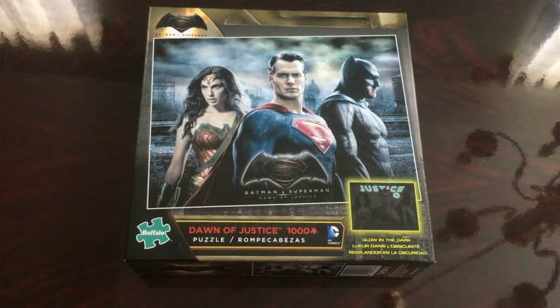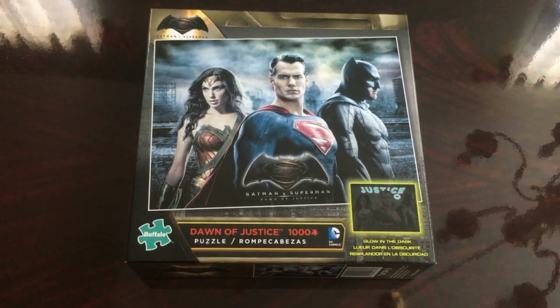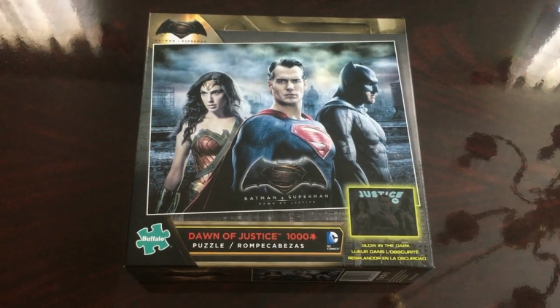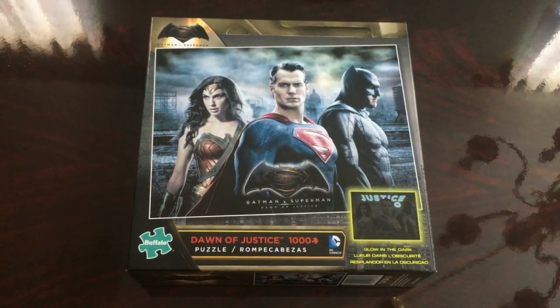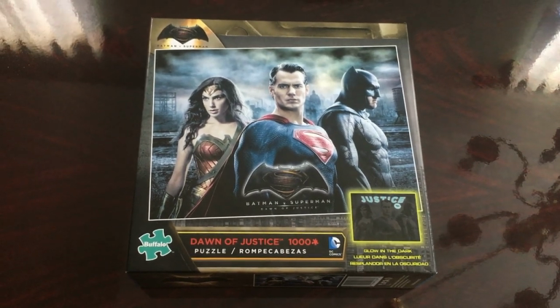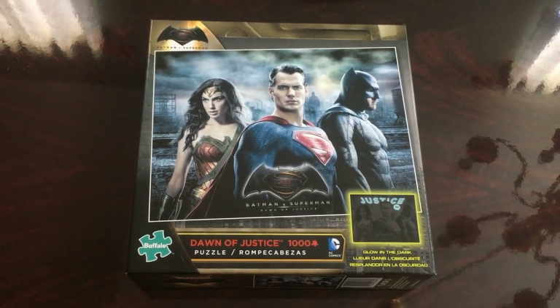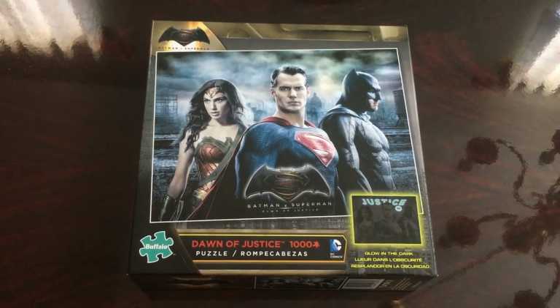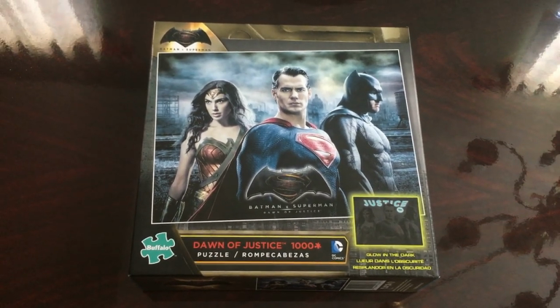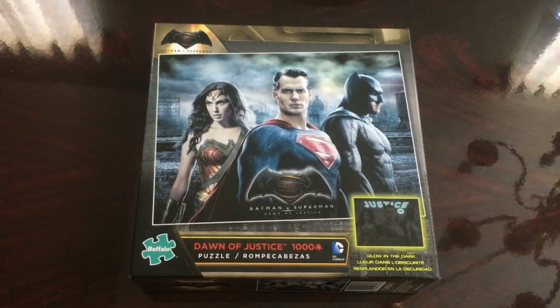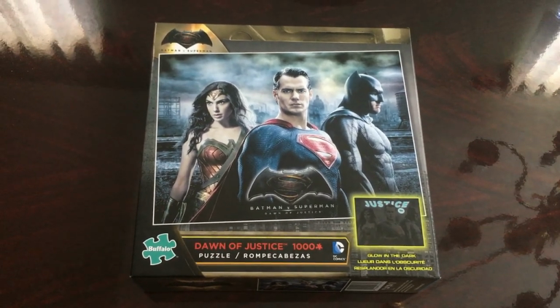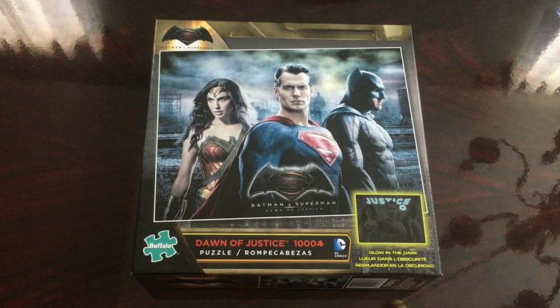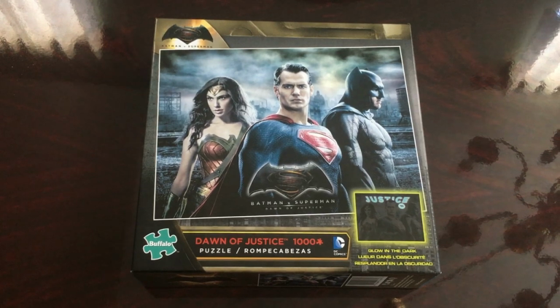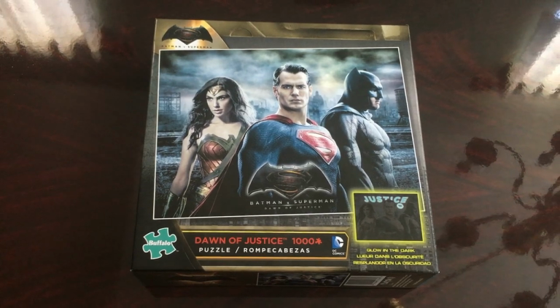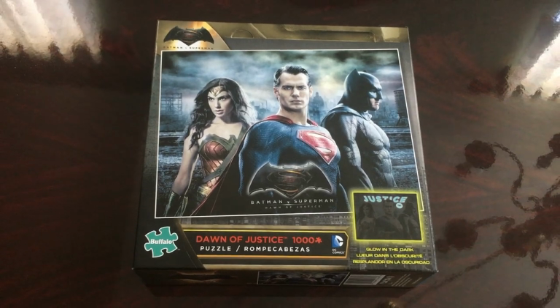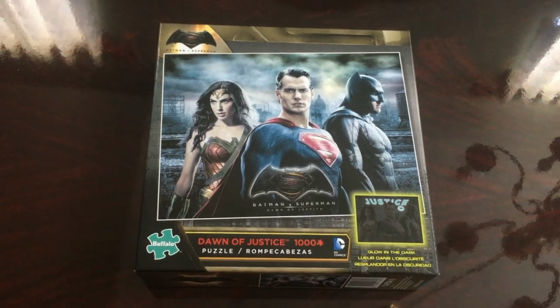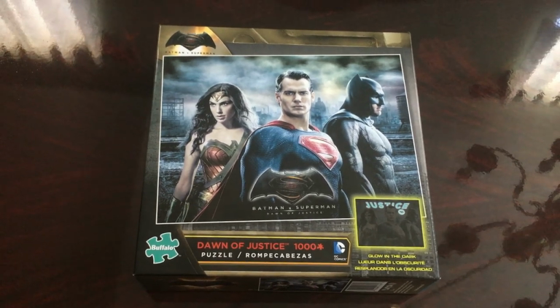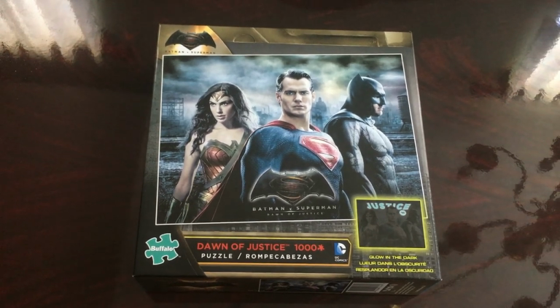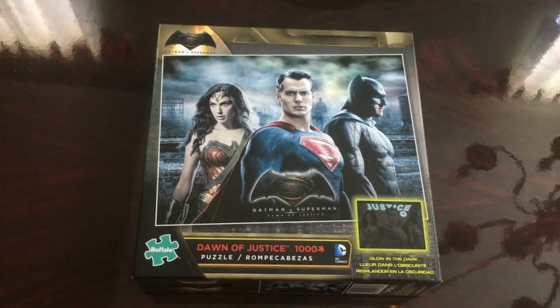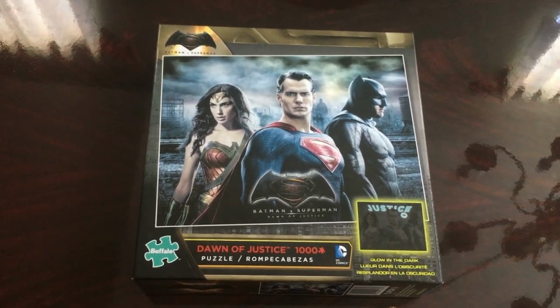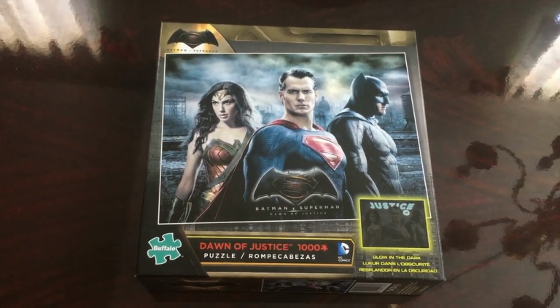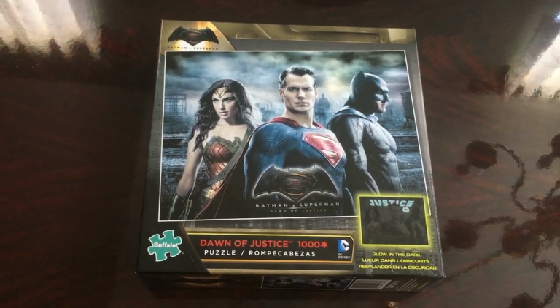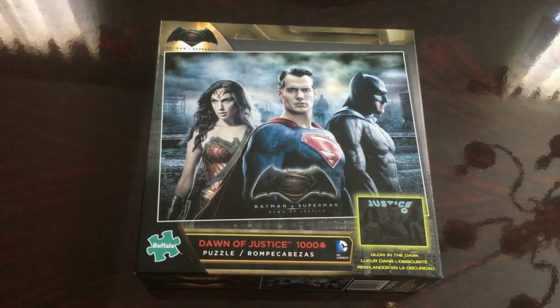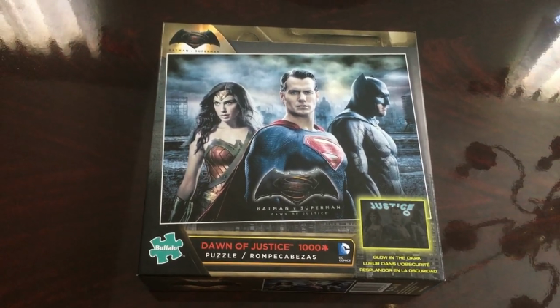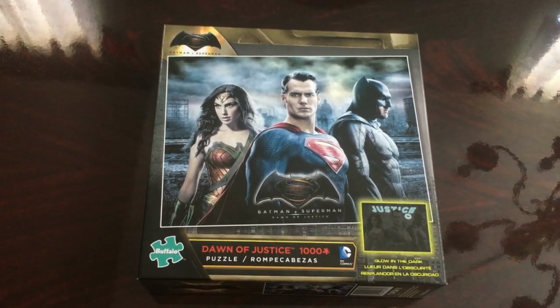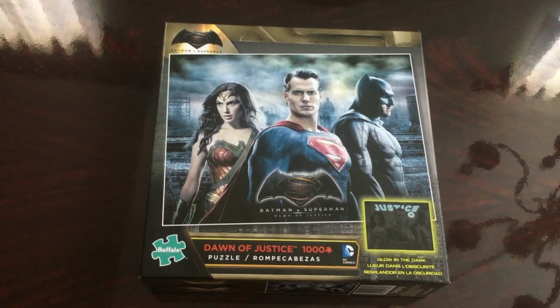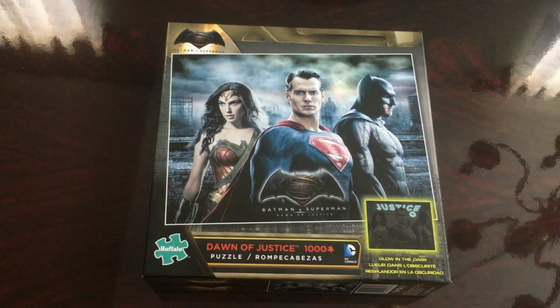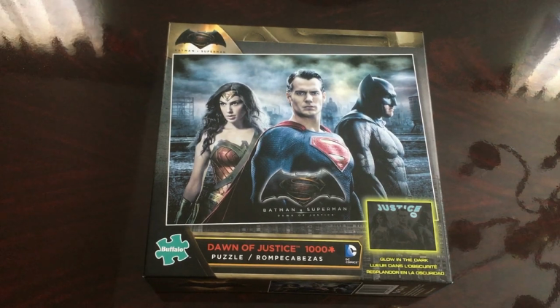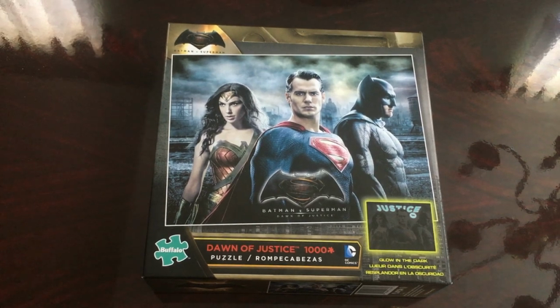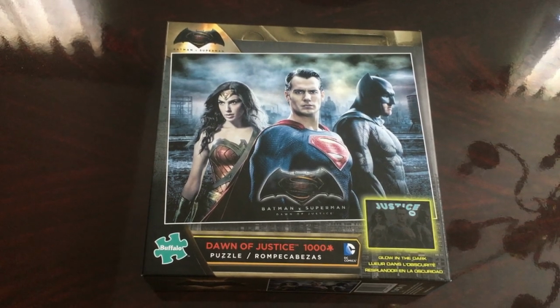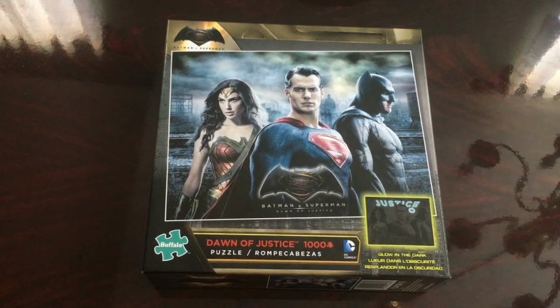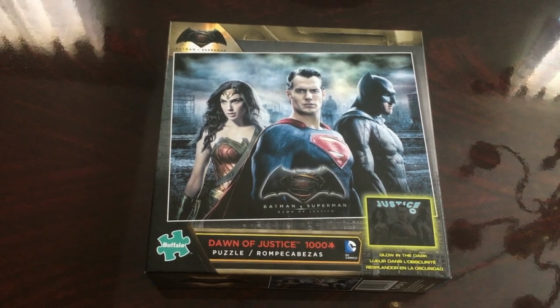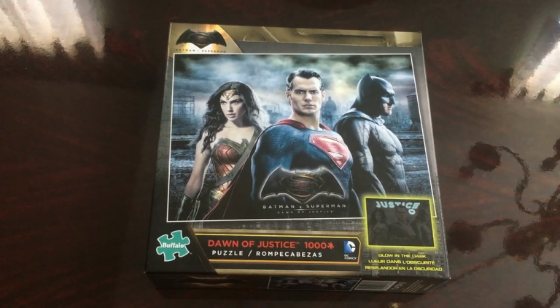I'm going to be putting together this 1,000 piece puzzle. It's Batman vs. Superman, Dawn of Justice. It has Wonder Woman, Superman, and Batman. Let's get started.